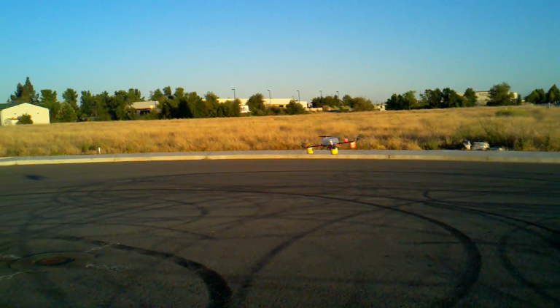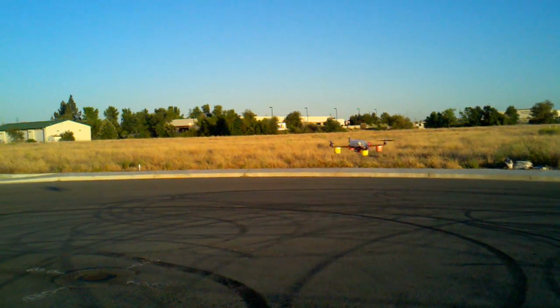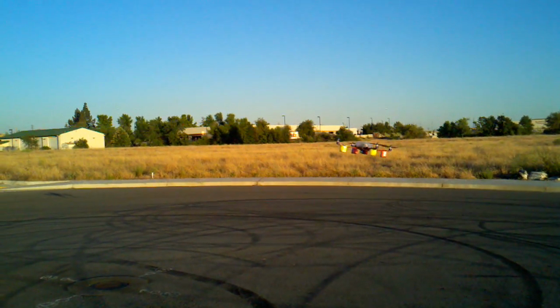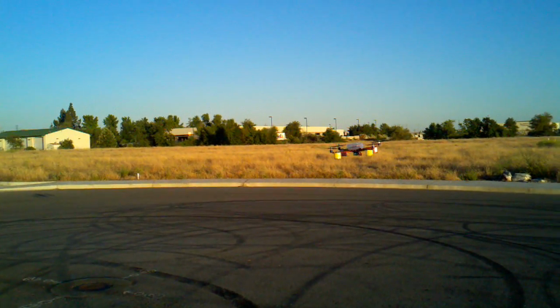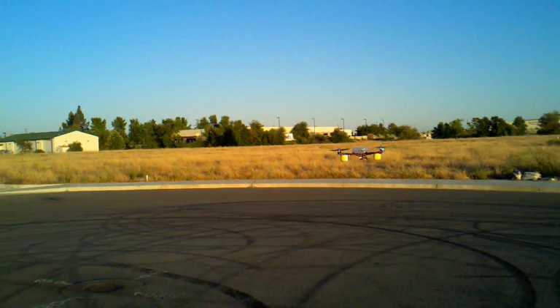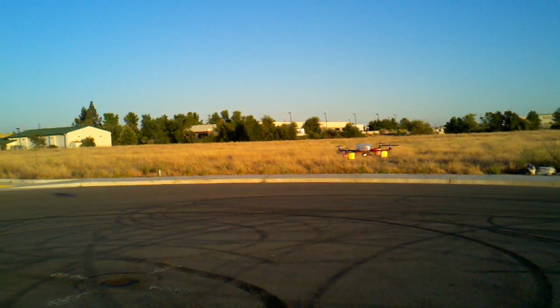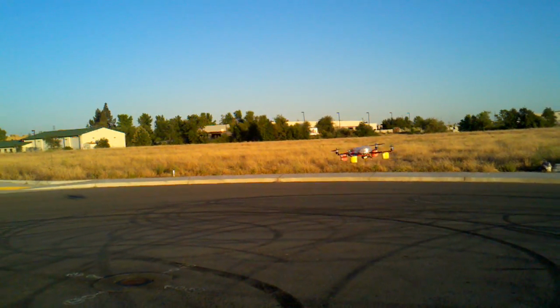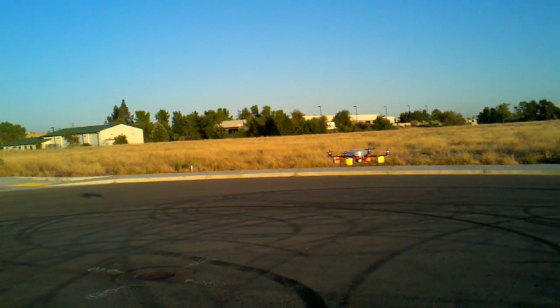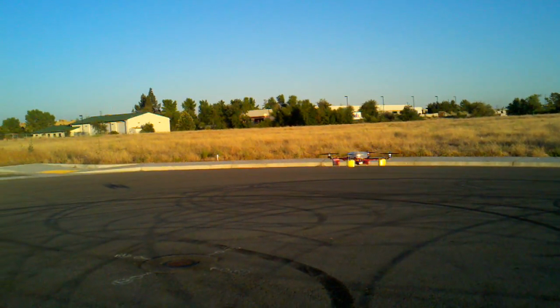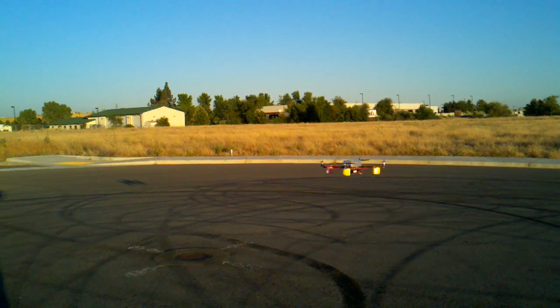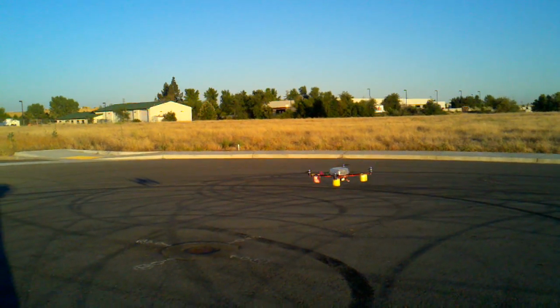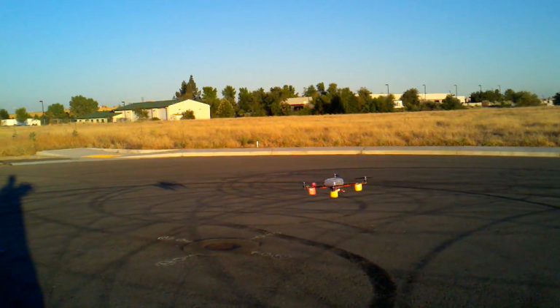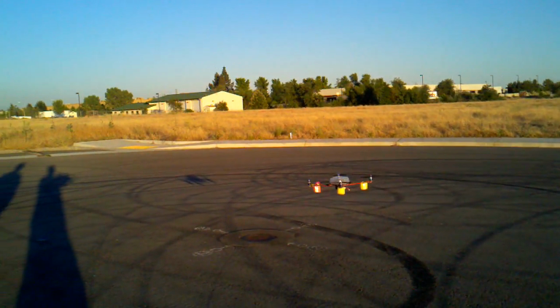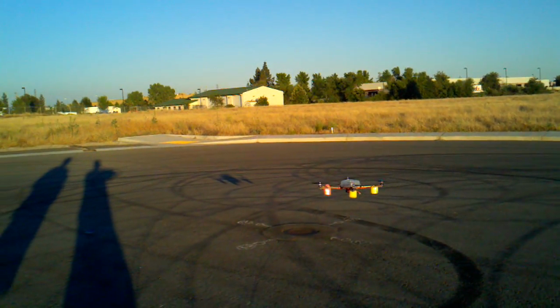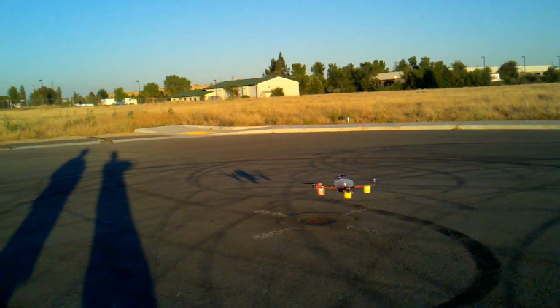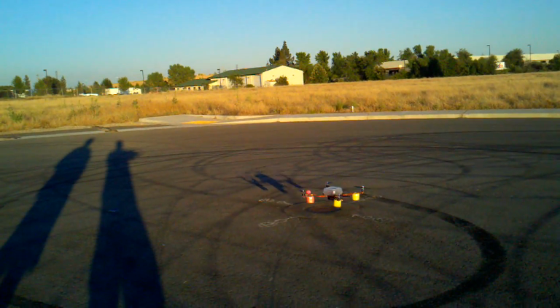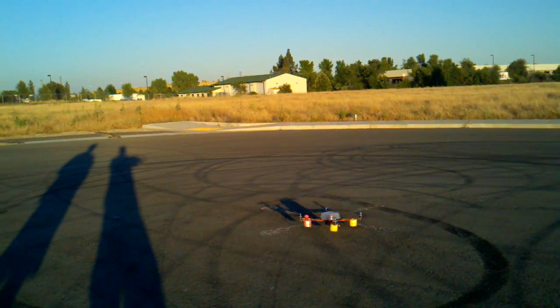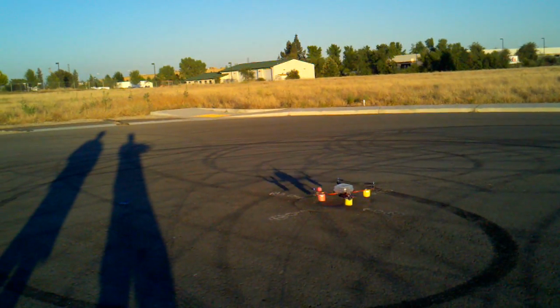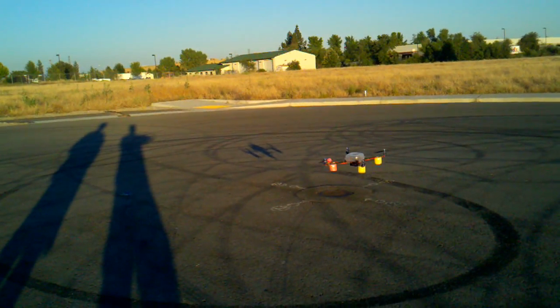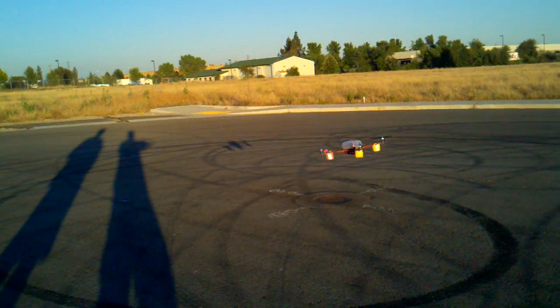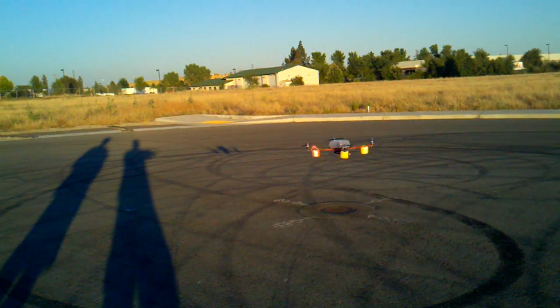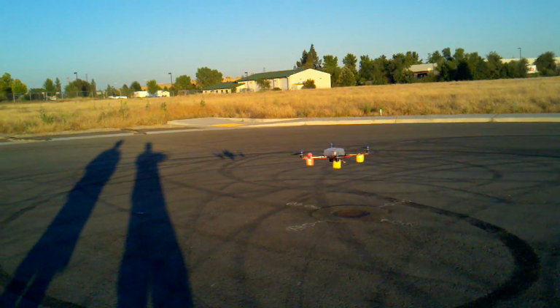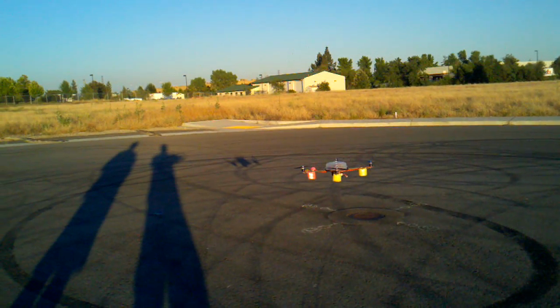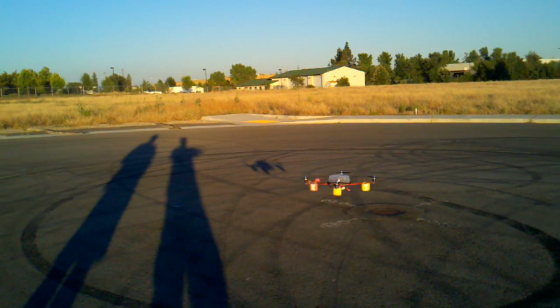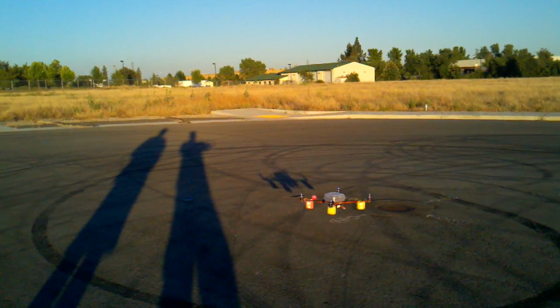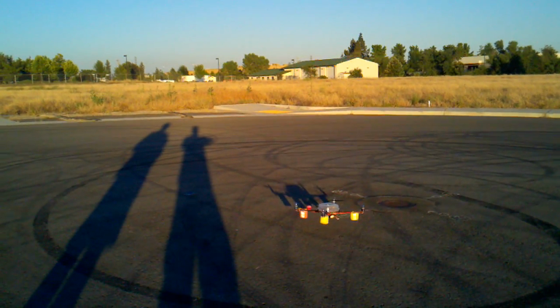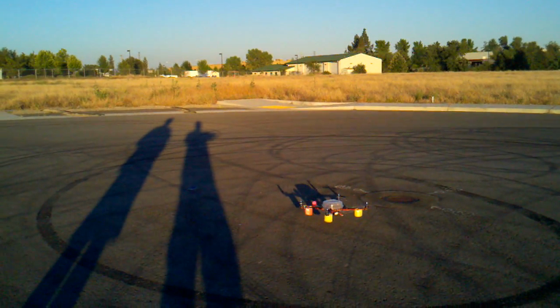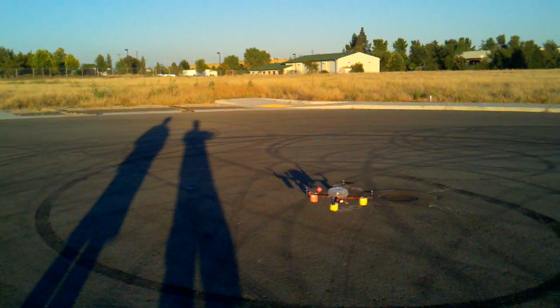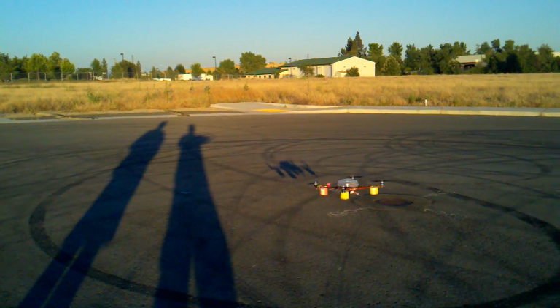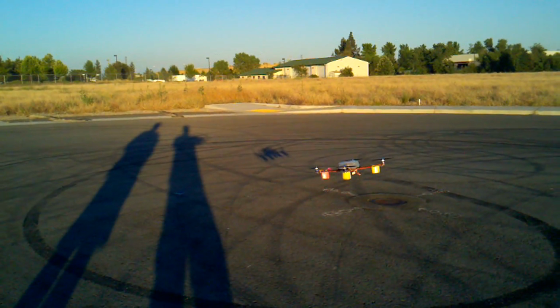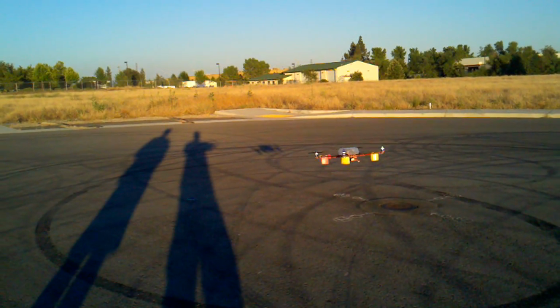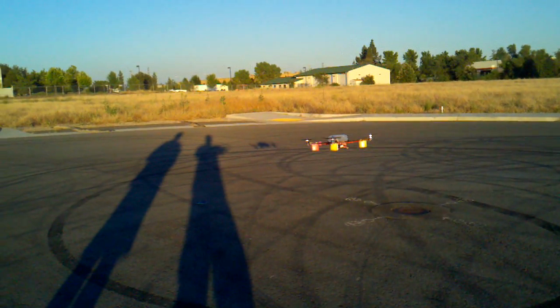Man, it doesn't seem like it cares that it's close to the ground, does it? Yeah, I noticed that too. I don't get much wash off the ground.